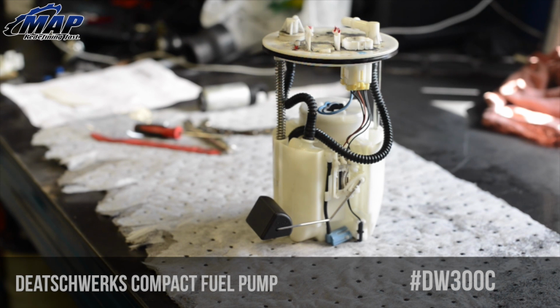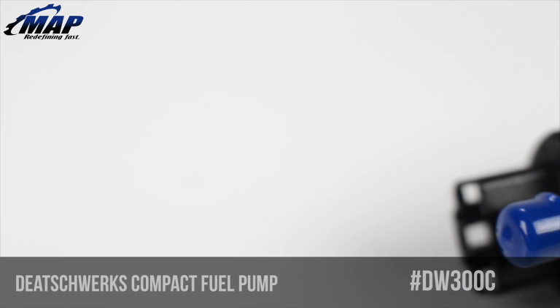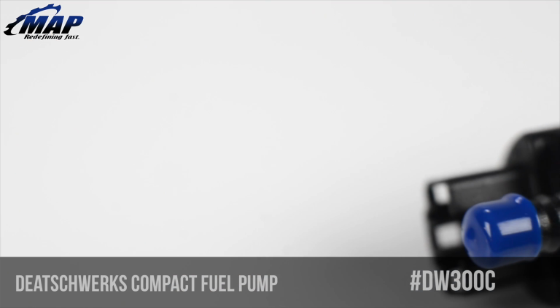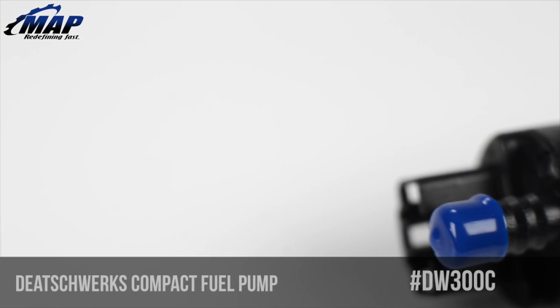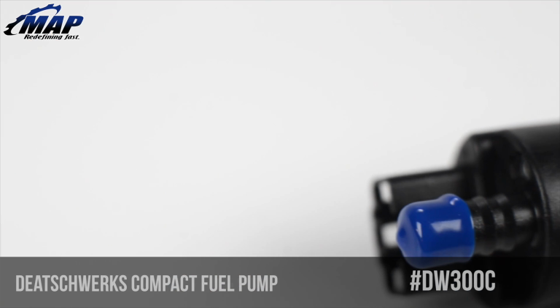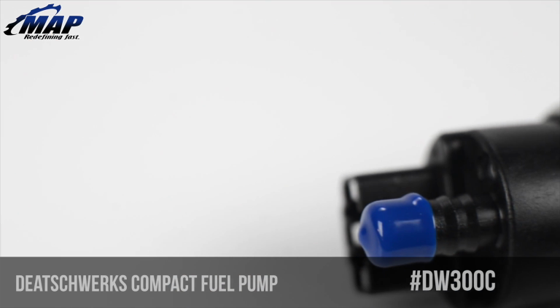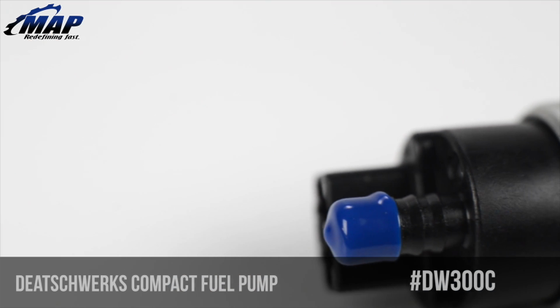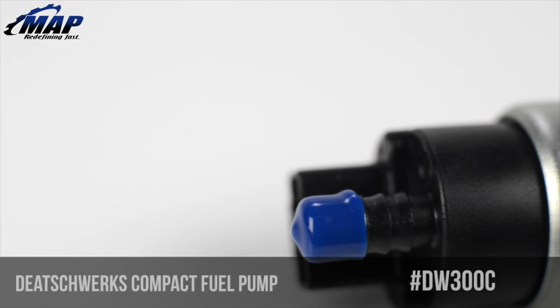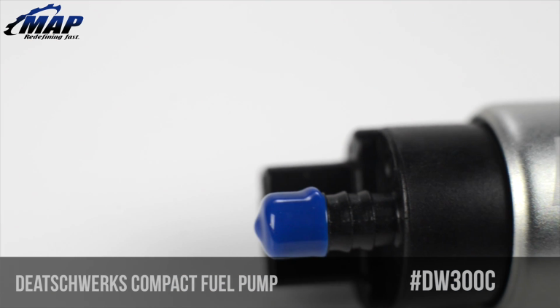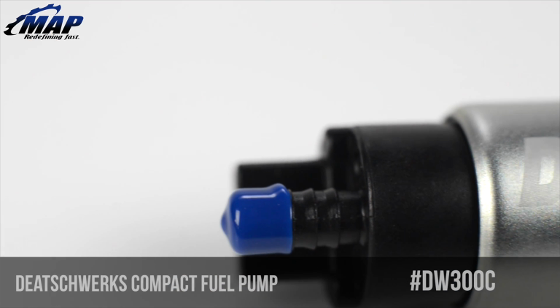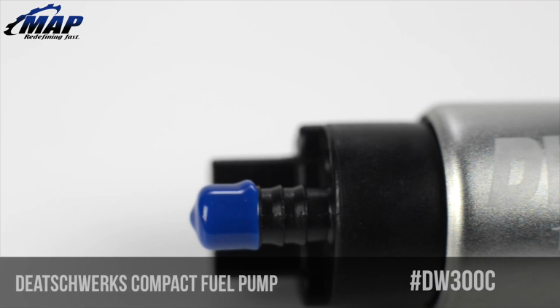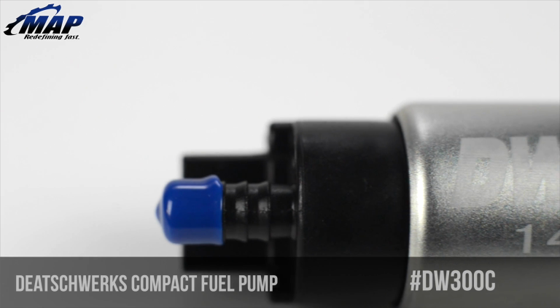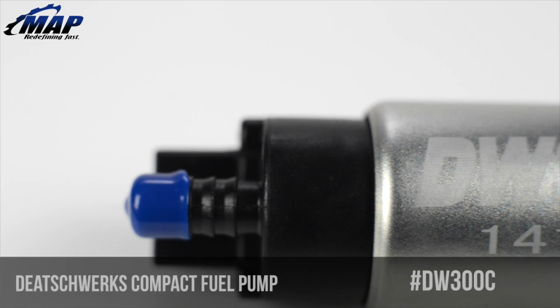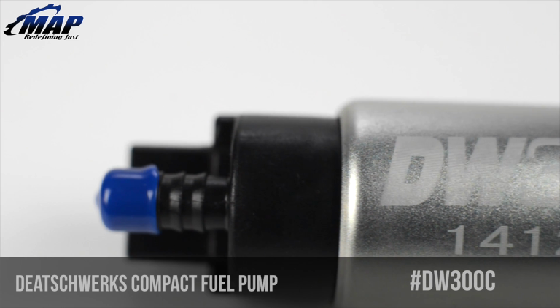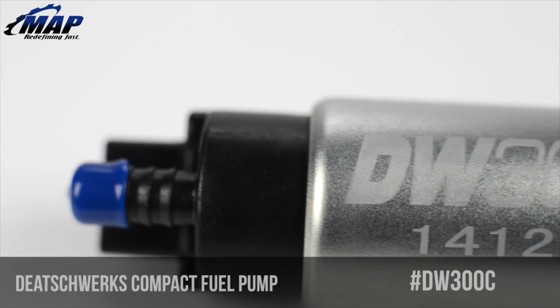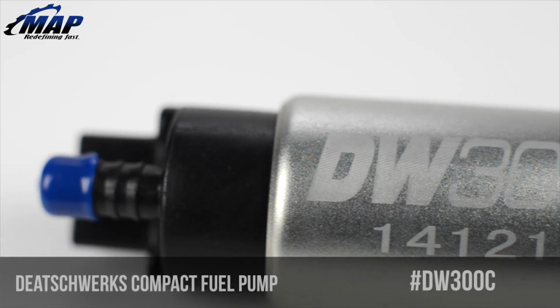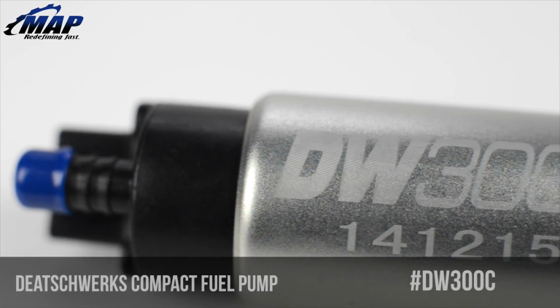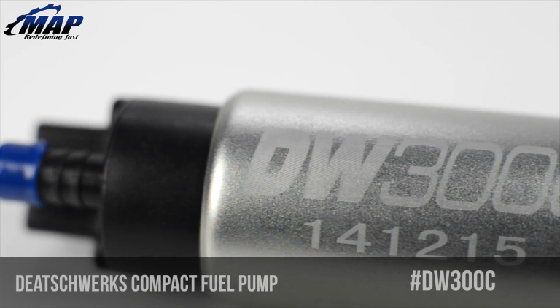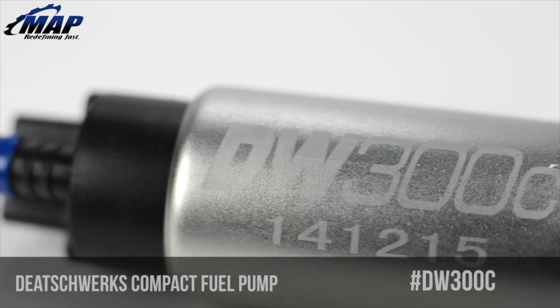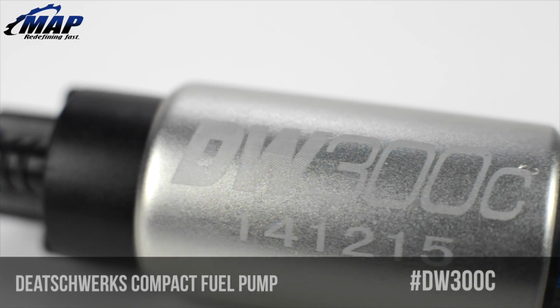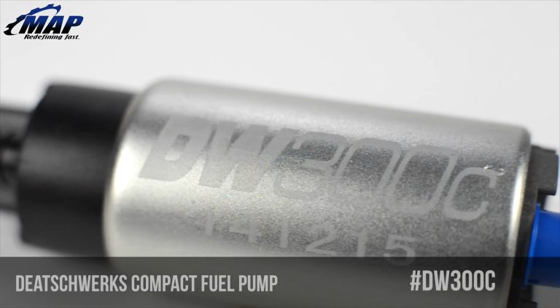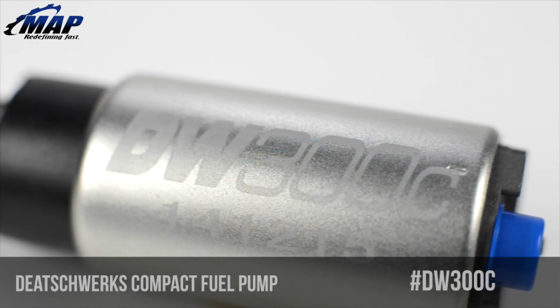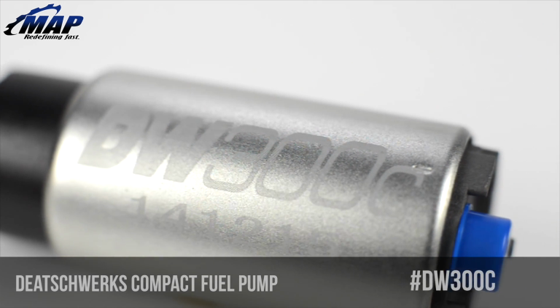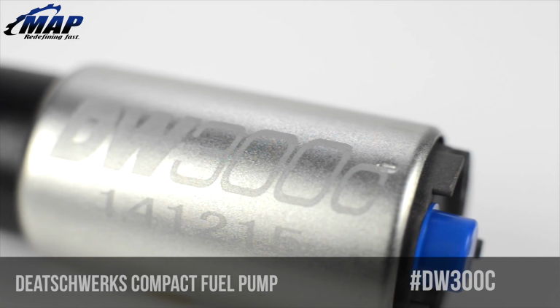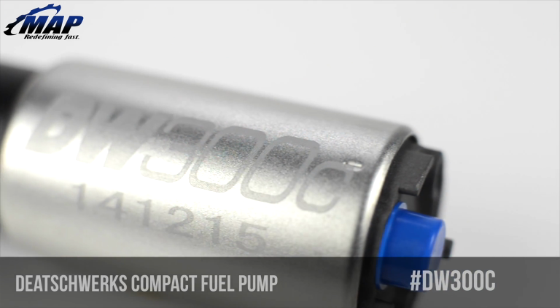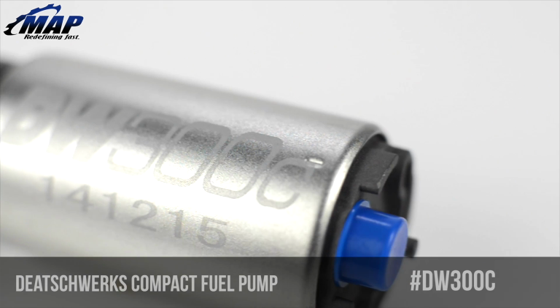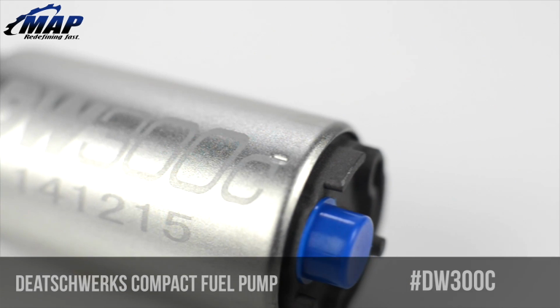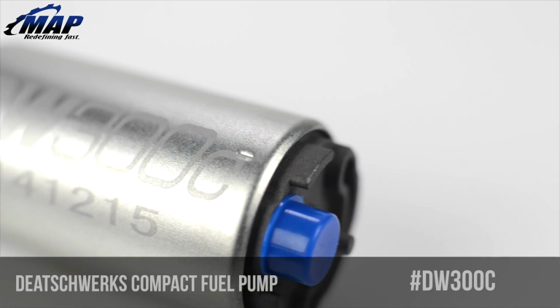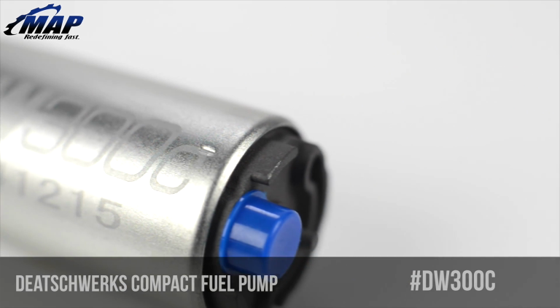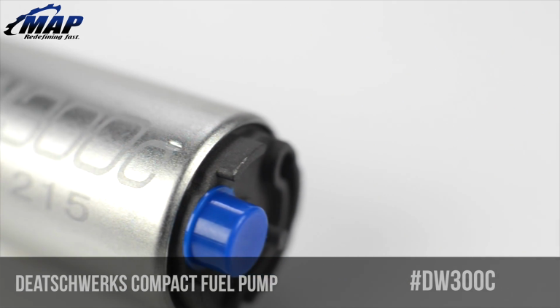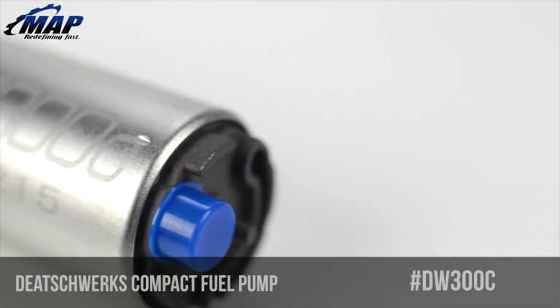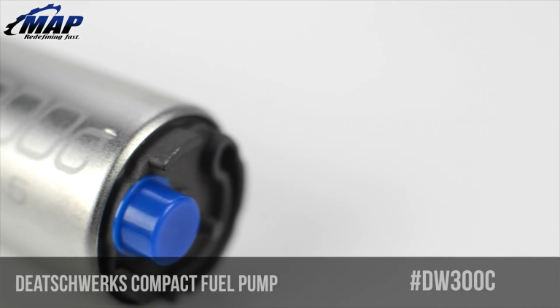This pump is listed with these features: 340 liters per hour, compact fitment drop-in applications, quiet and reliable turbine impeller, E85 compatibility, and a 3-year warranty.